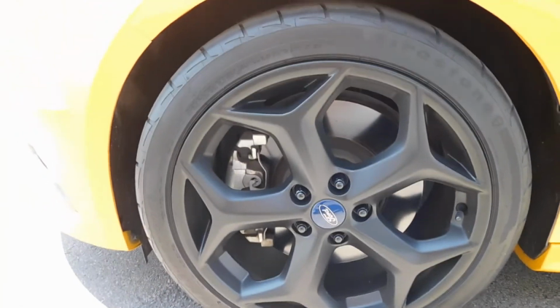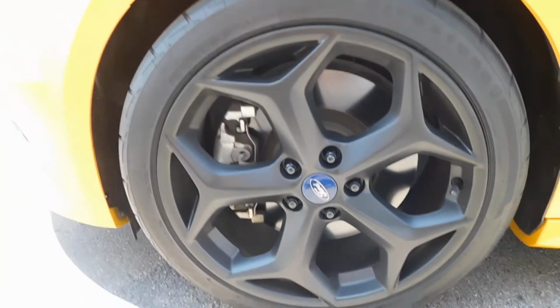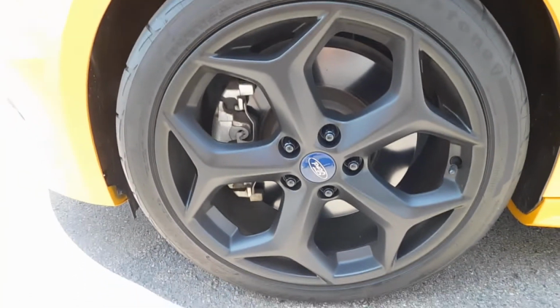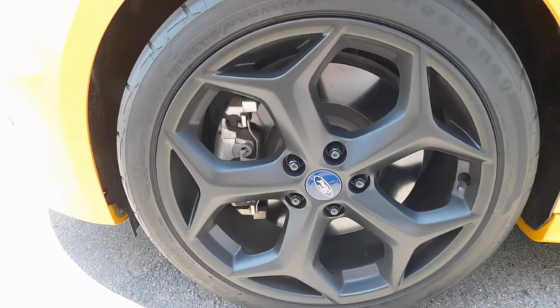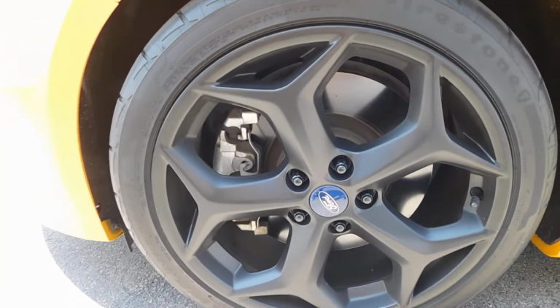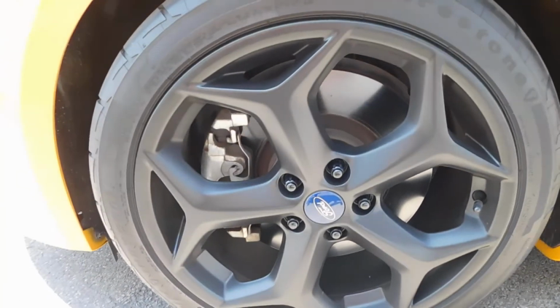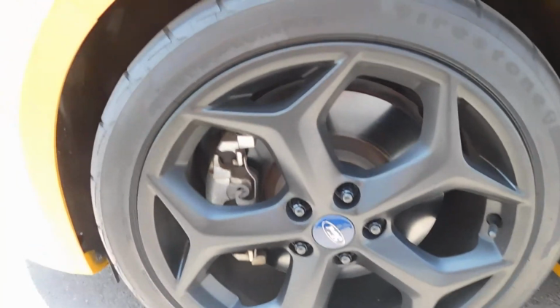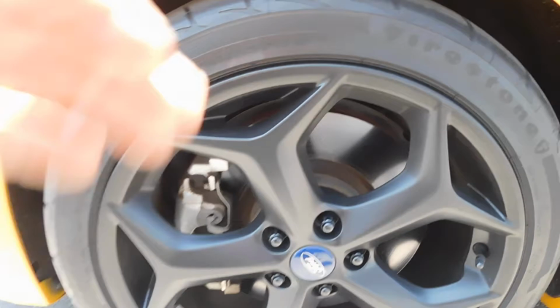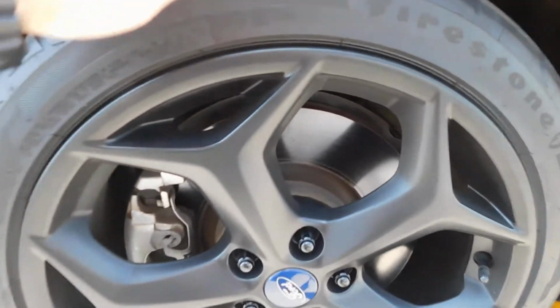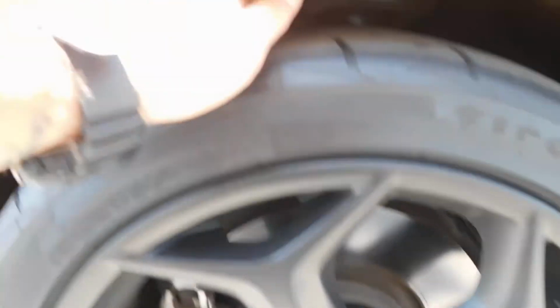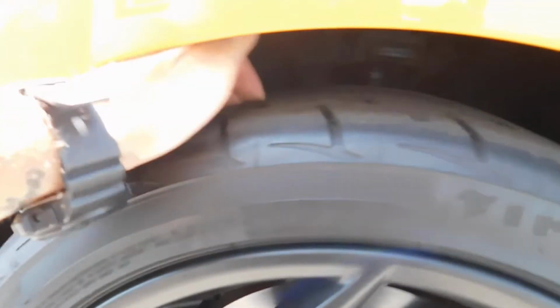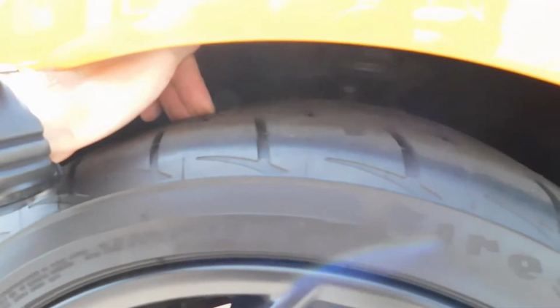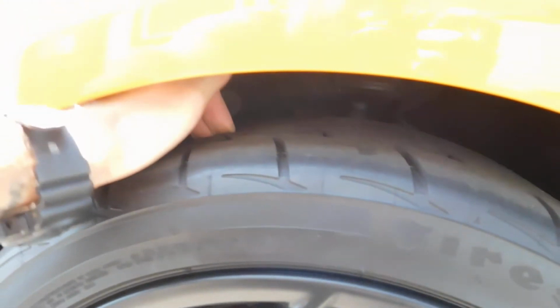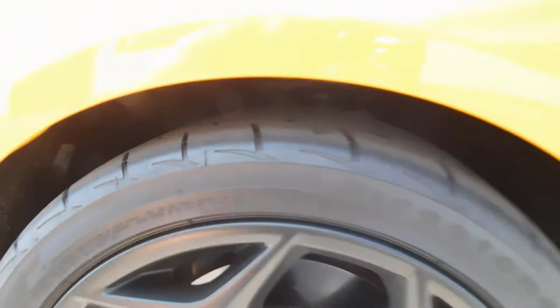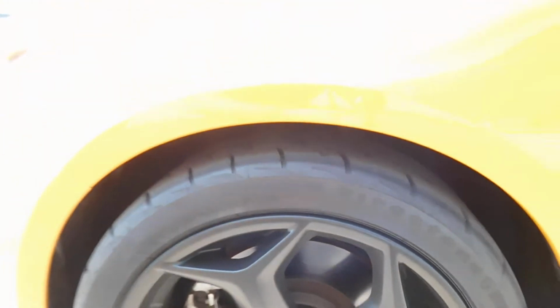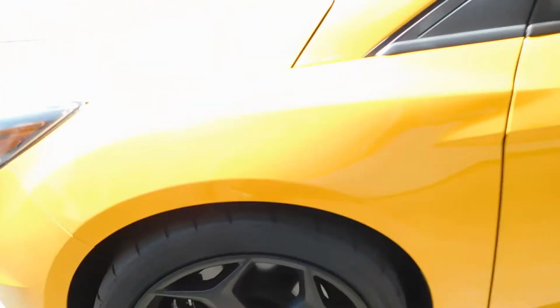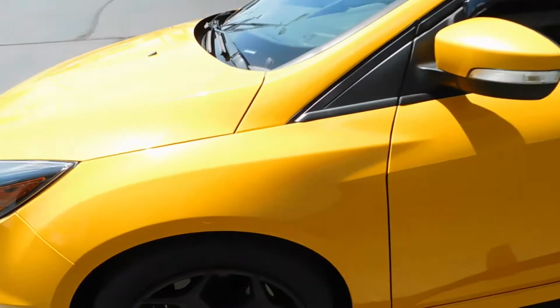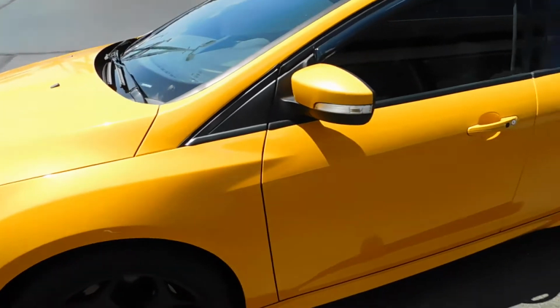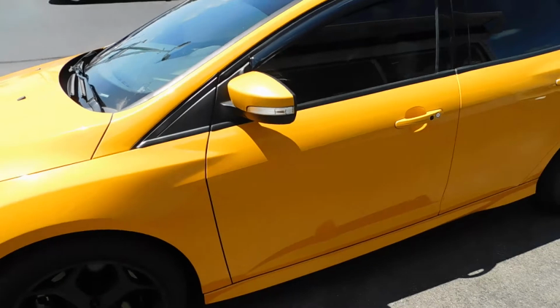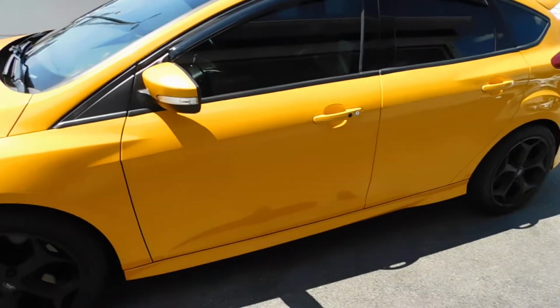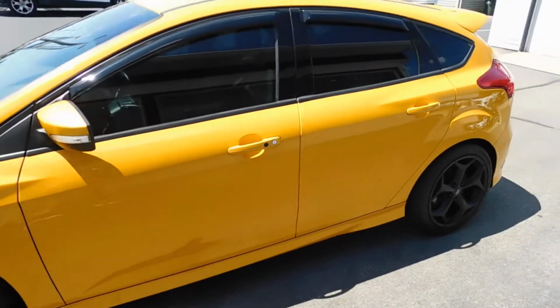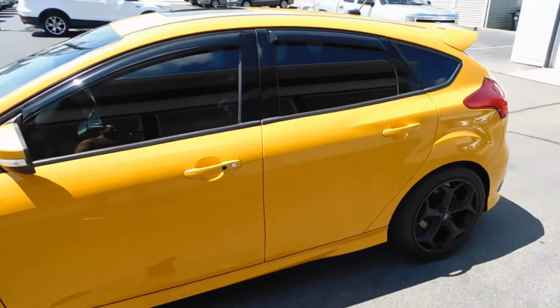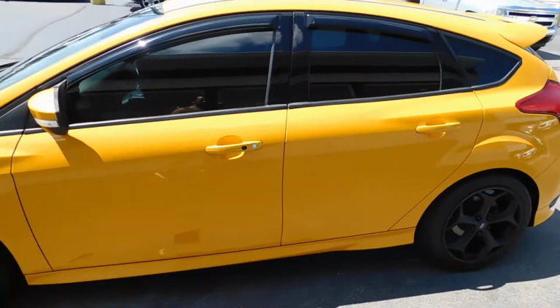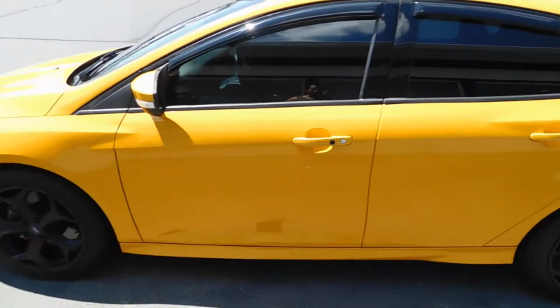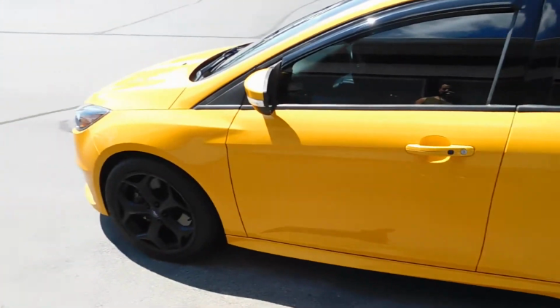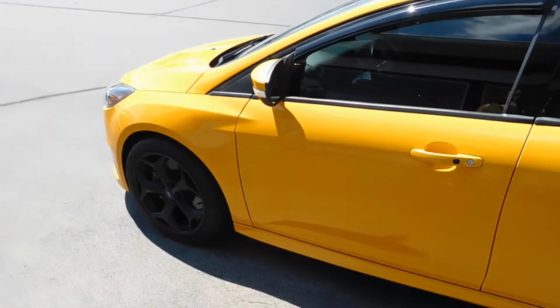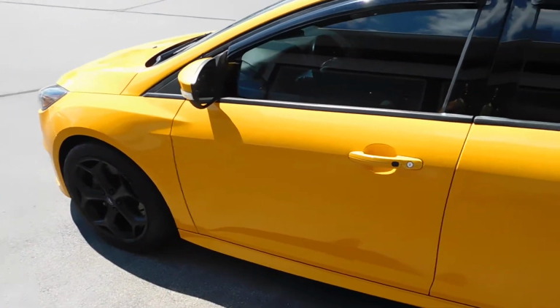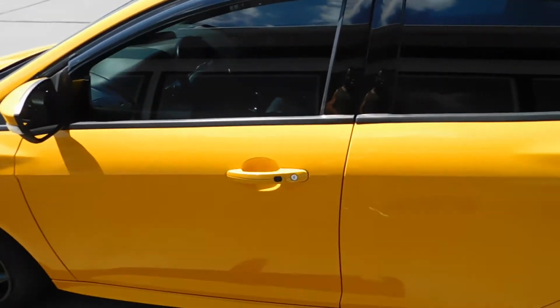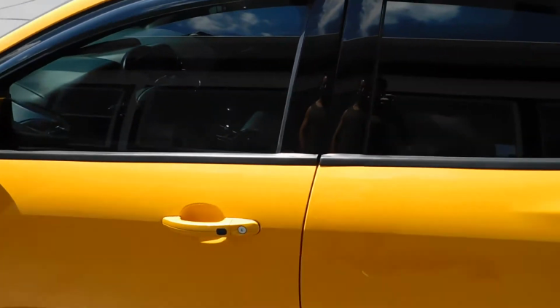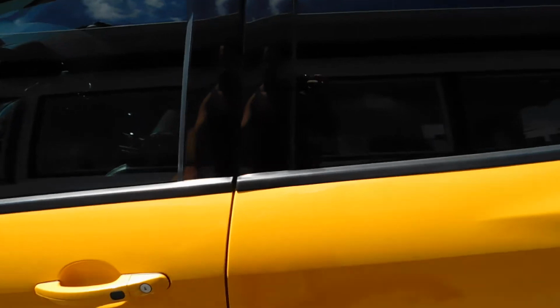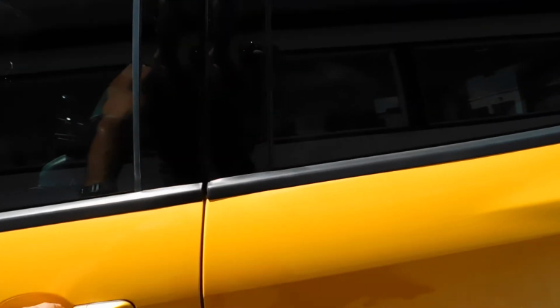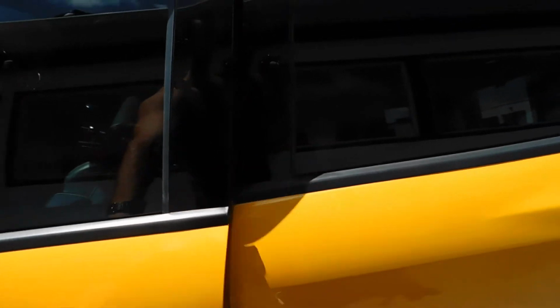Zooming in on the tires right there before you hop inside — nice black wheels, plenty of tread life. It may be hard to see in the video, but I did take a picture of it for you guys. This color is actually a tangerine scream, as we're calling it, and it screams at you, let me tell you. This thing is a beauty.